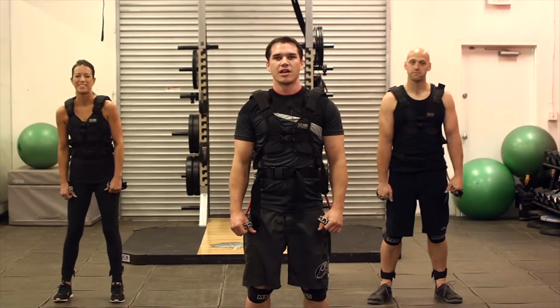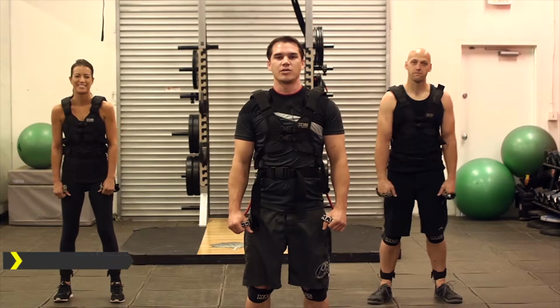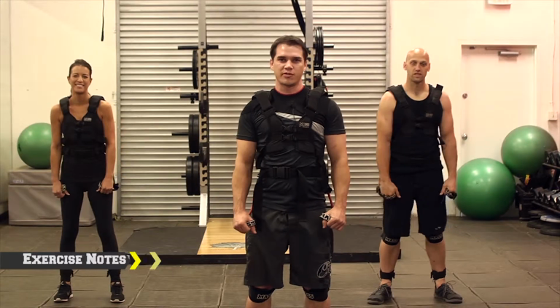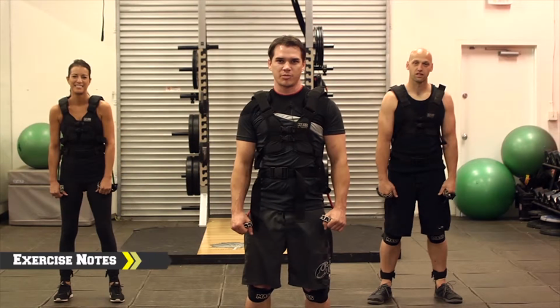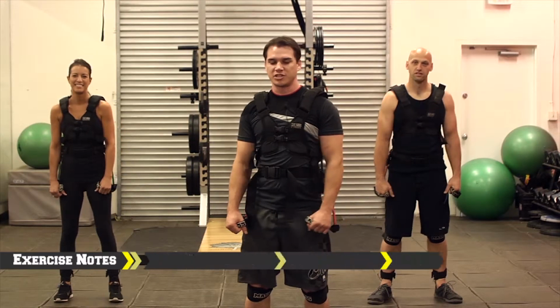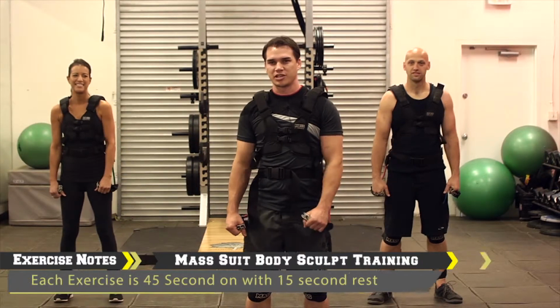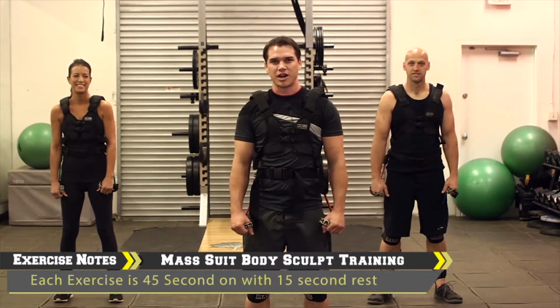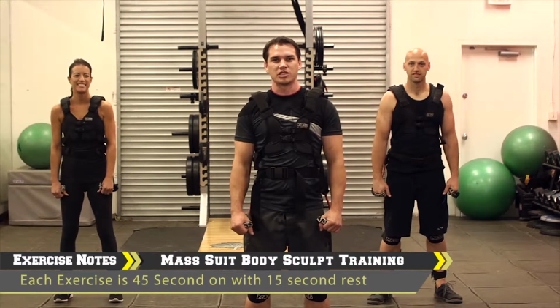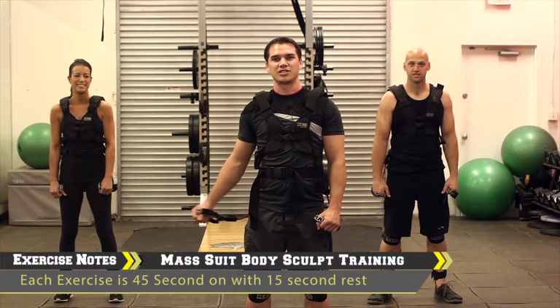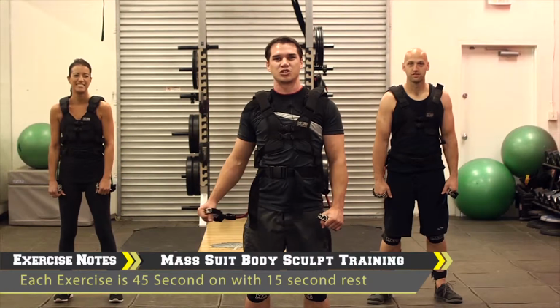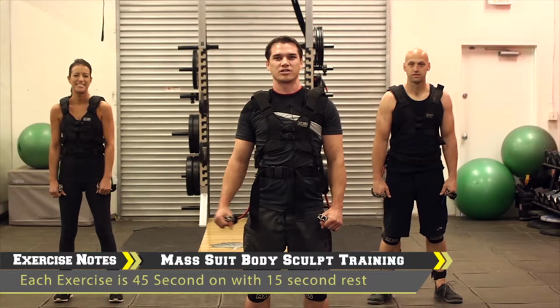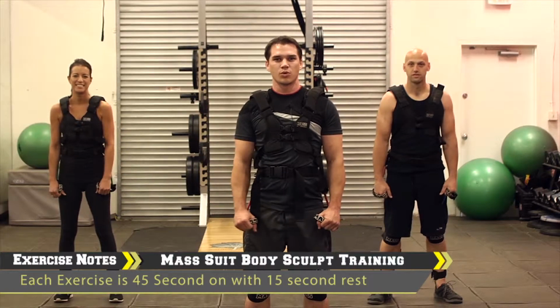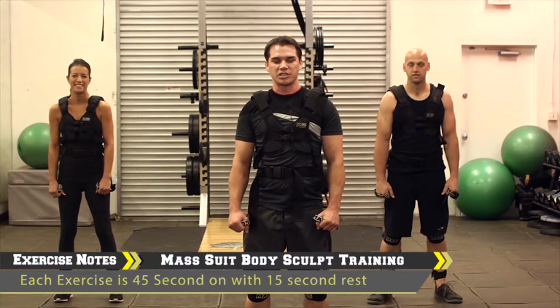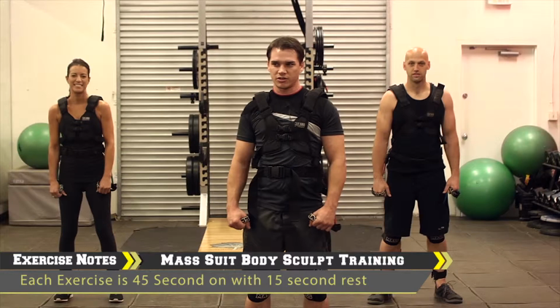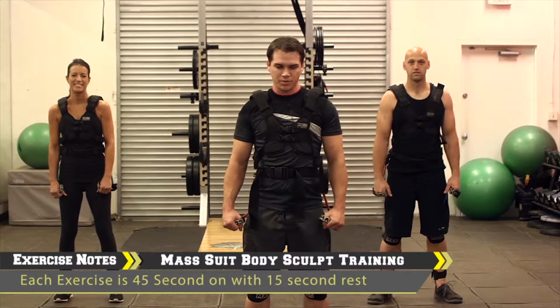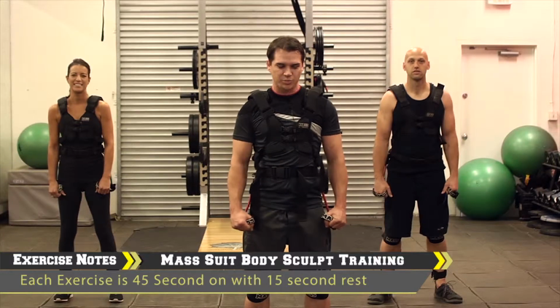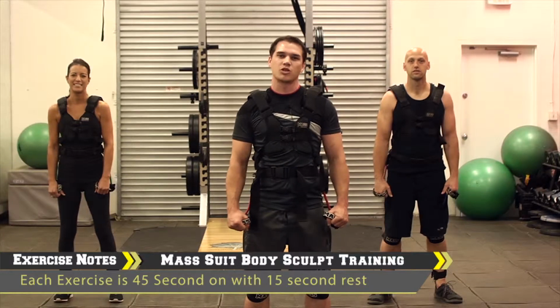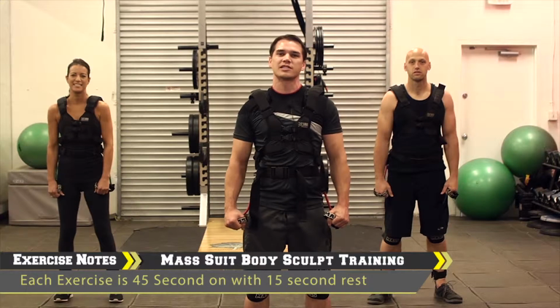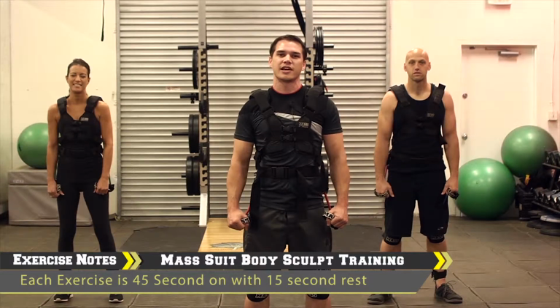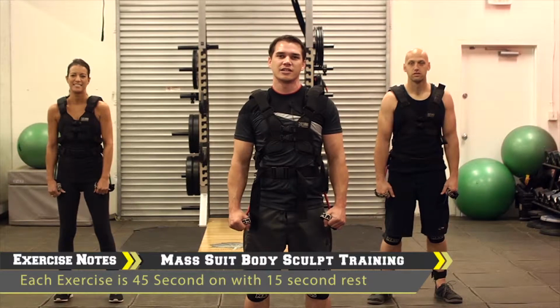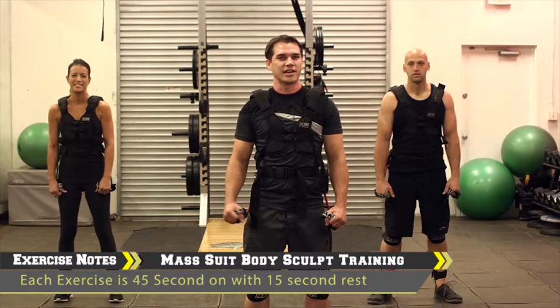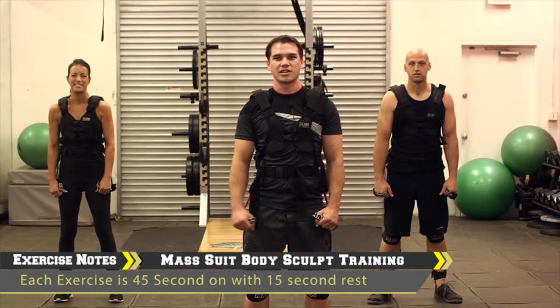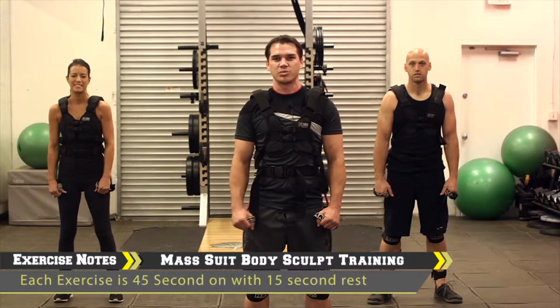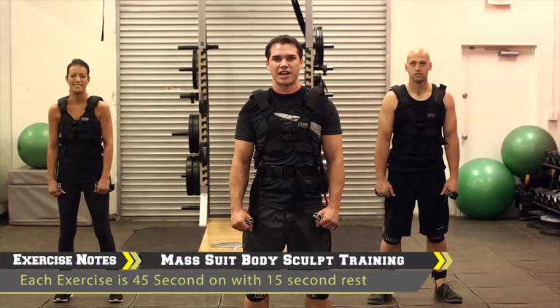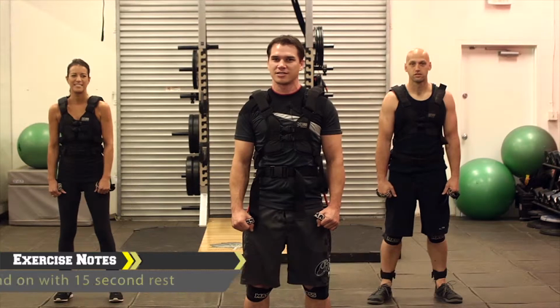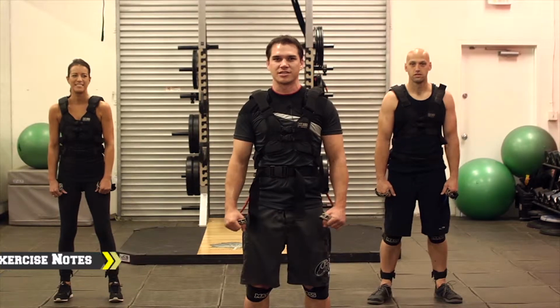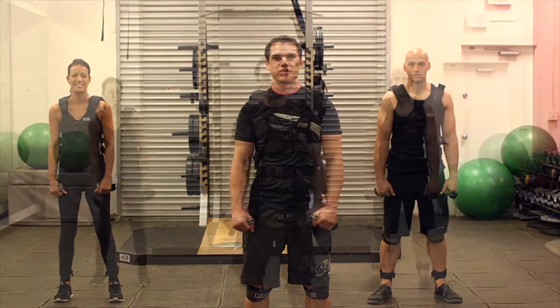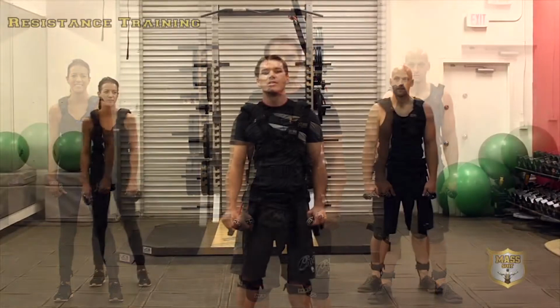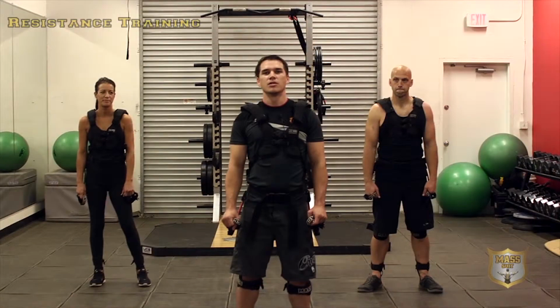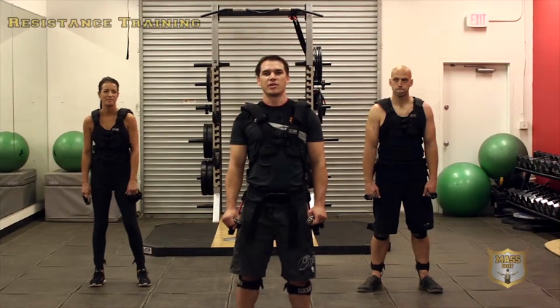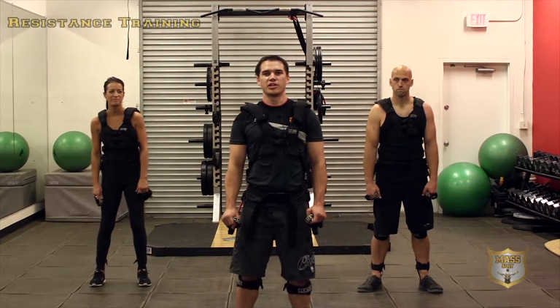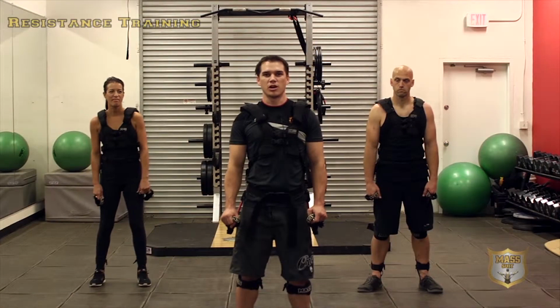Hey, what's up everybody! My name is James Singler. I'm here with some MASS suit instructors. We're going to be taking you through some MASS Body Sculpt classes today — 10 exercises to be exact. Let's get started! Welcome to the MASS Body Sculpt leg workout.